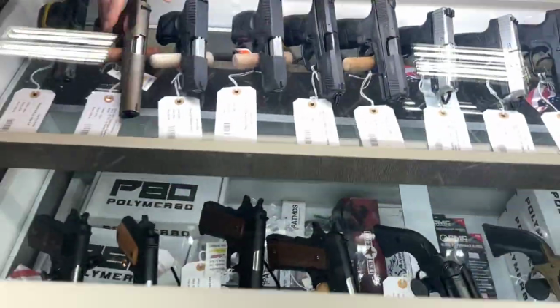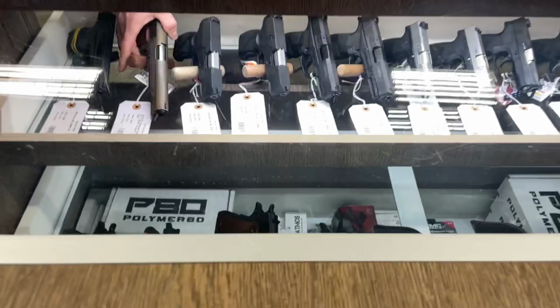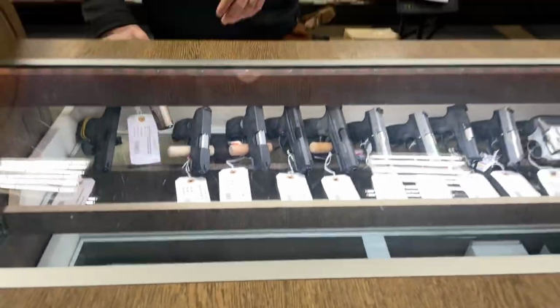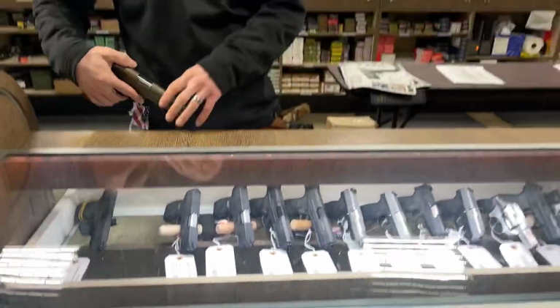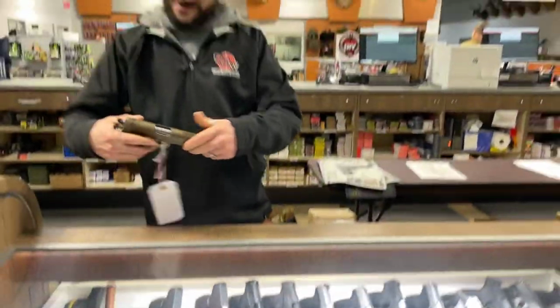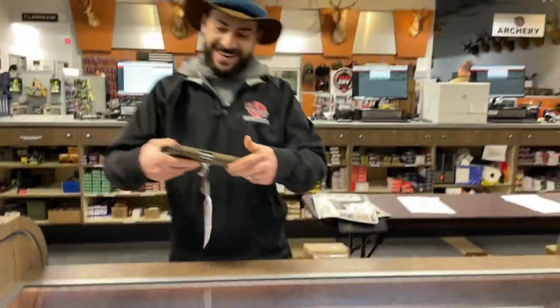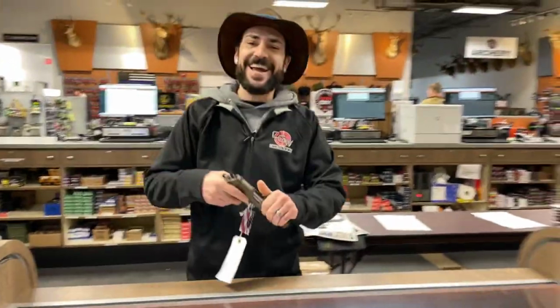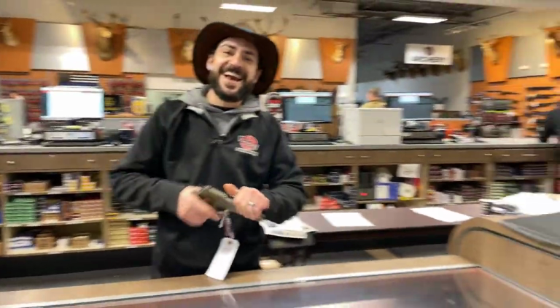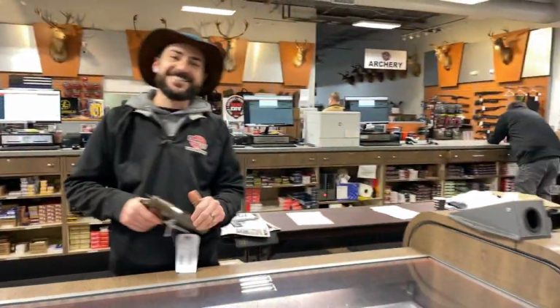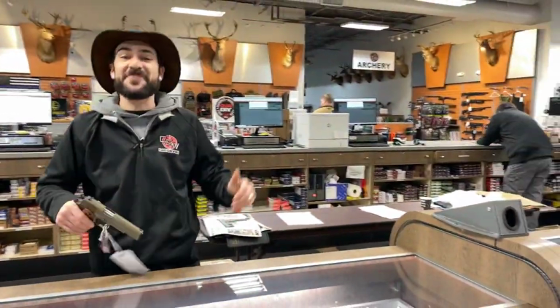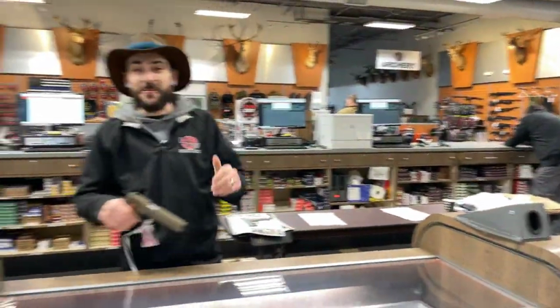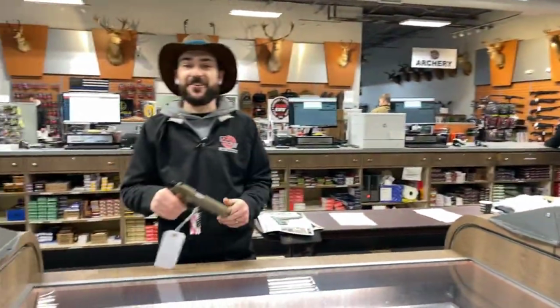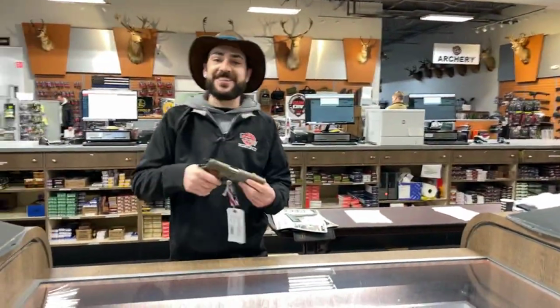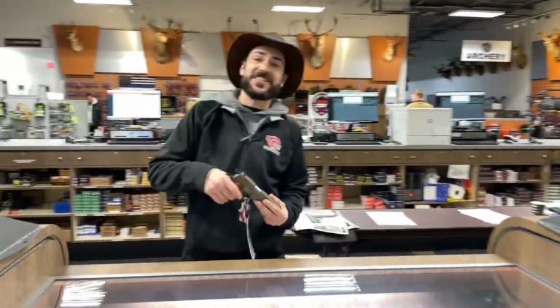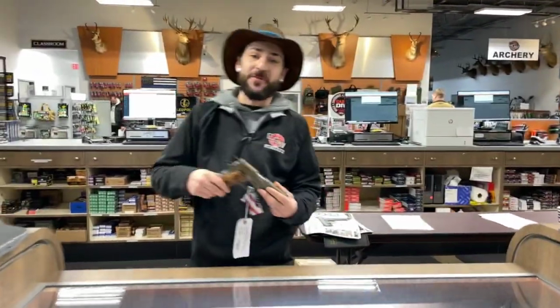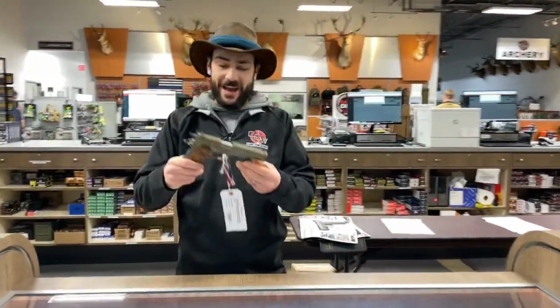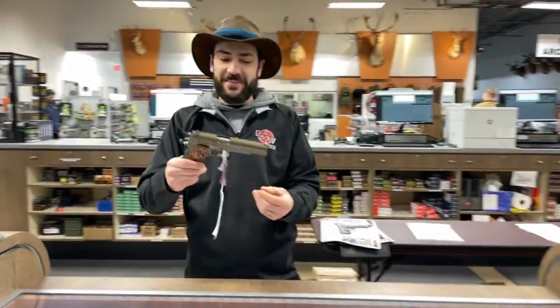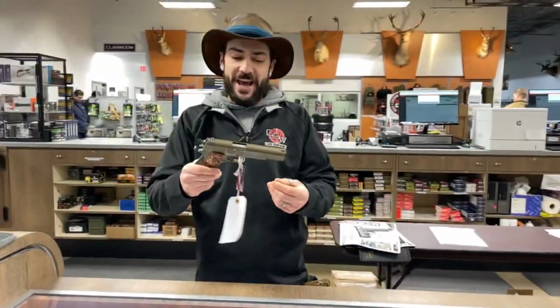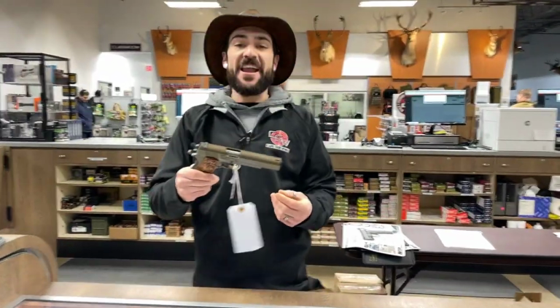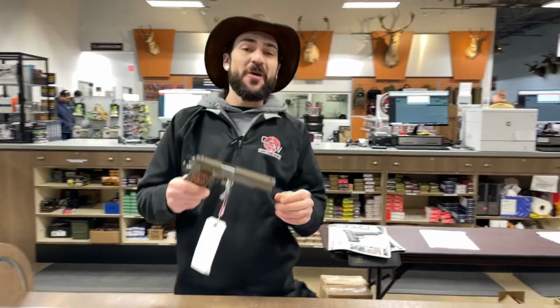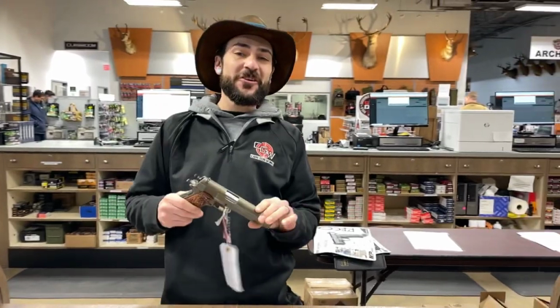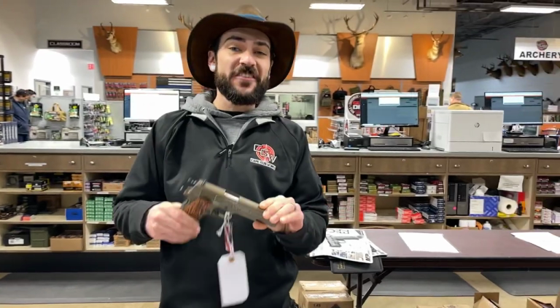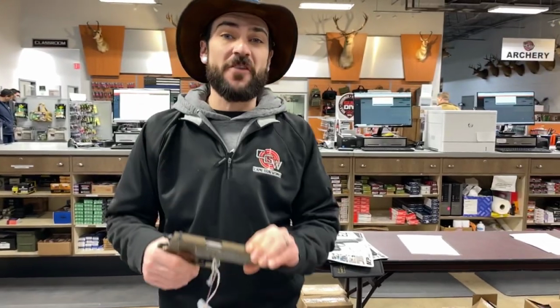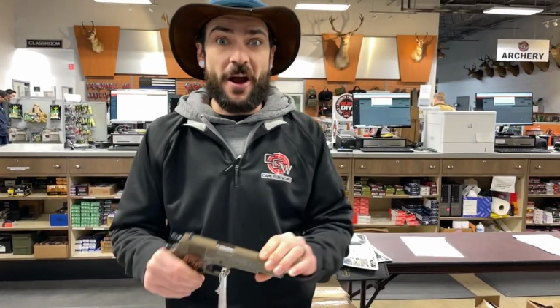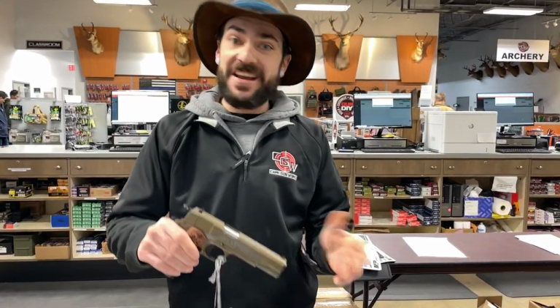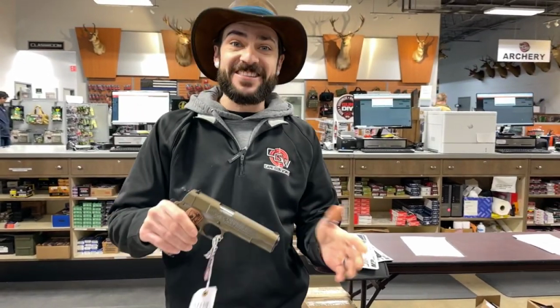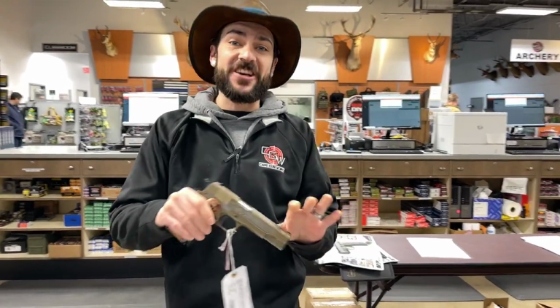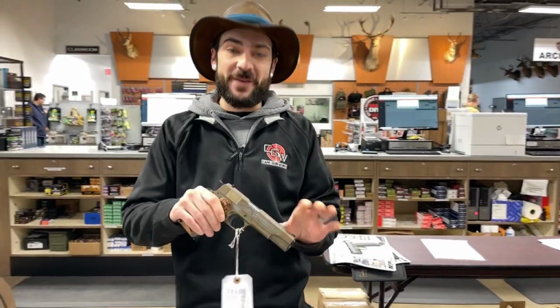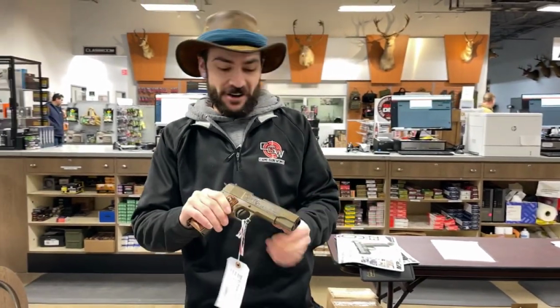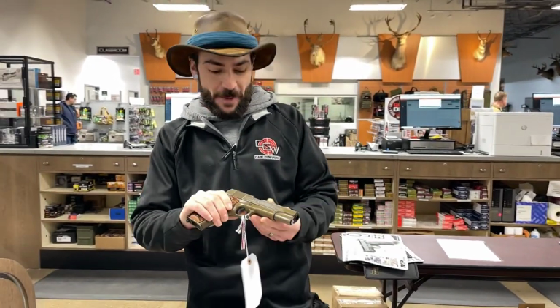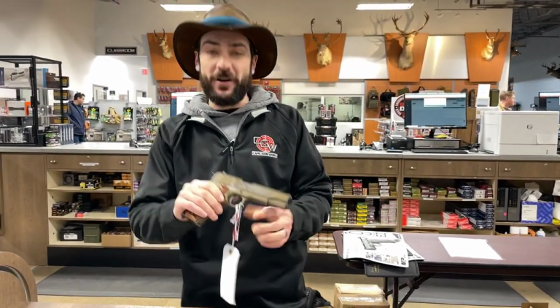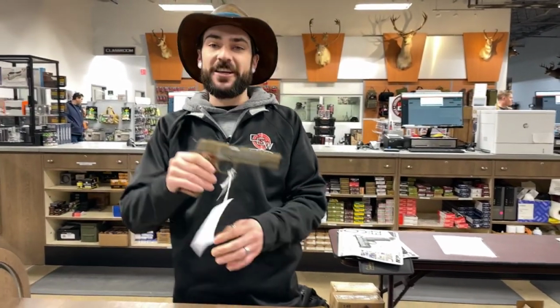Hey guys, Tim from Cape Gunworks here, 96 Airport Road in Hyannis. I want to show you guys some of our amazing selection that we have in our cabinets right here.